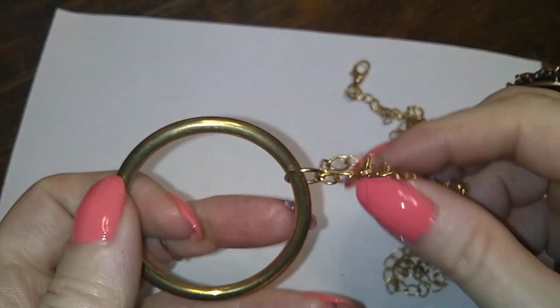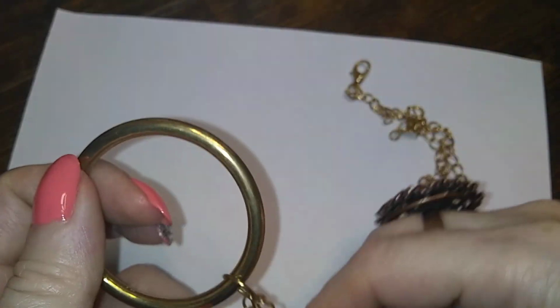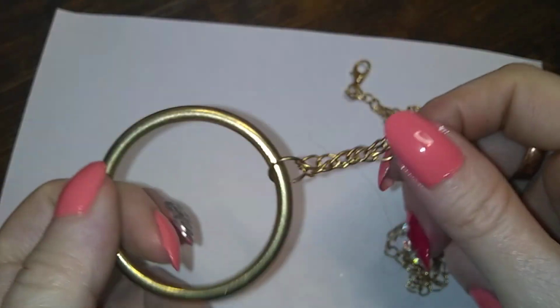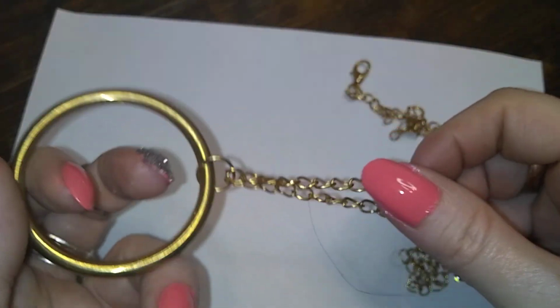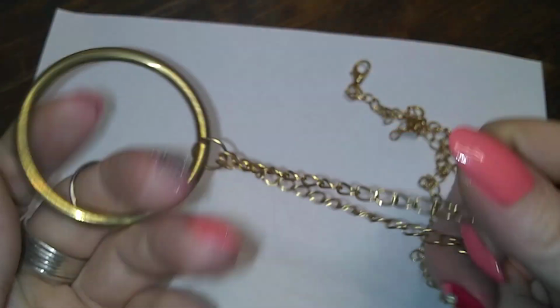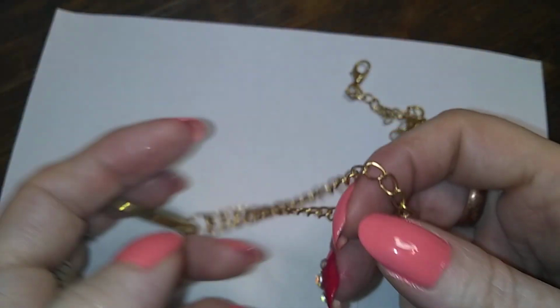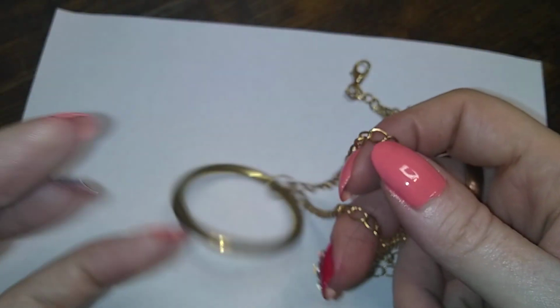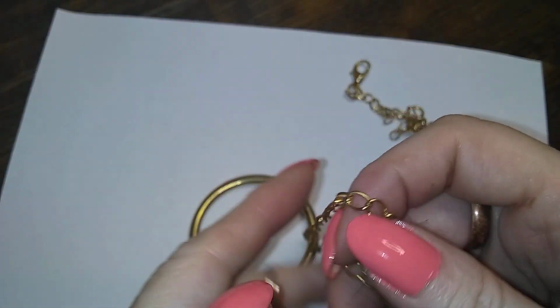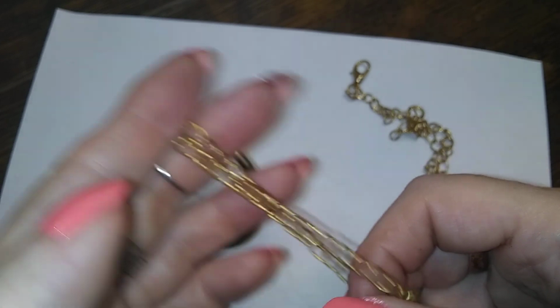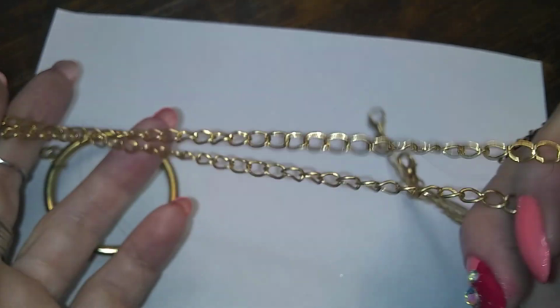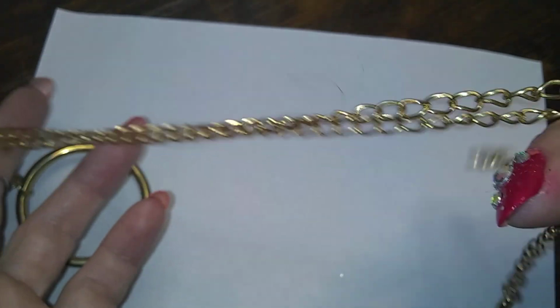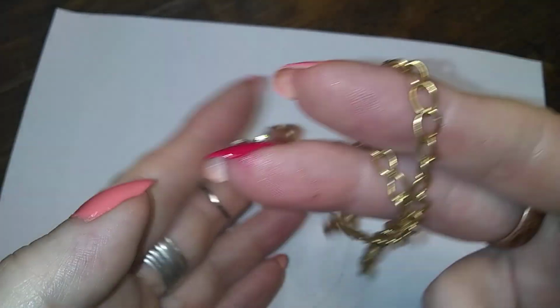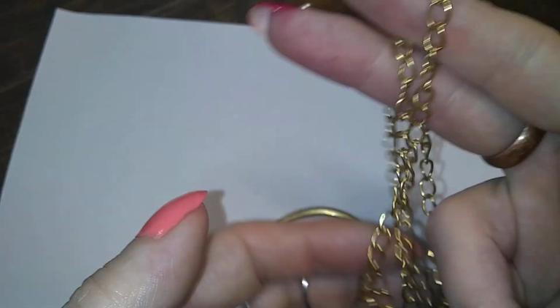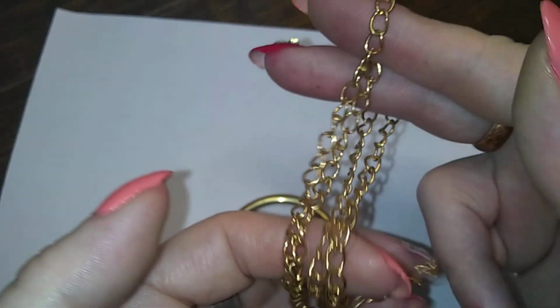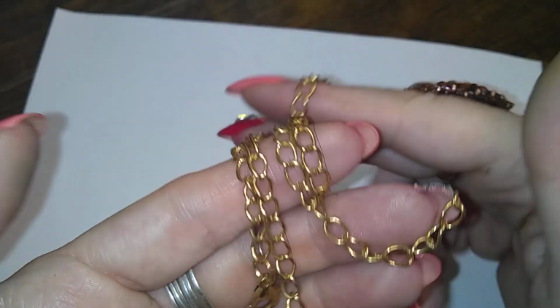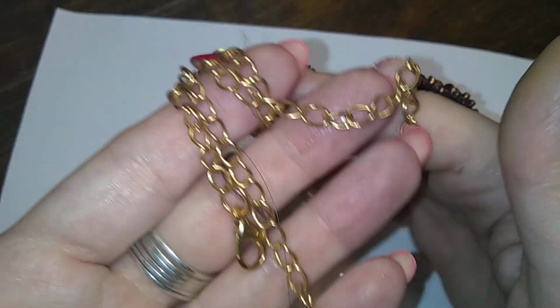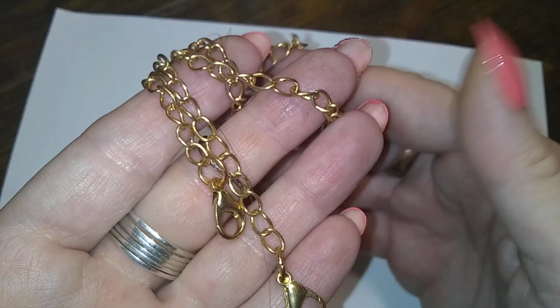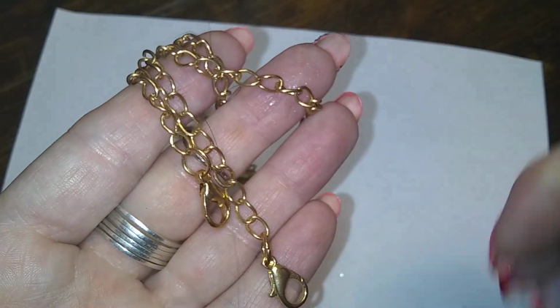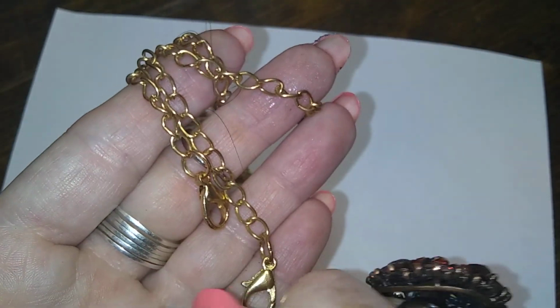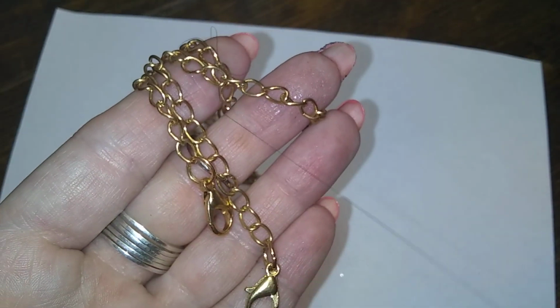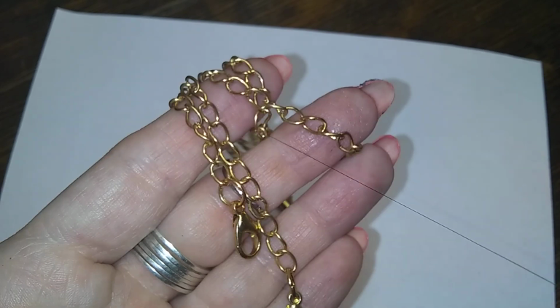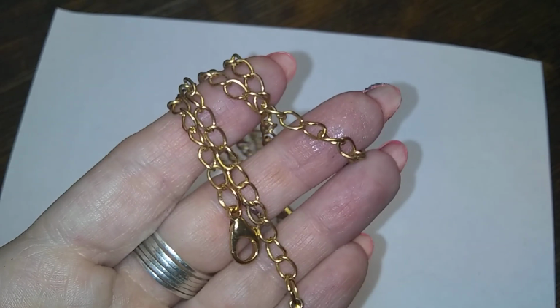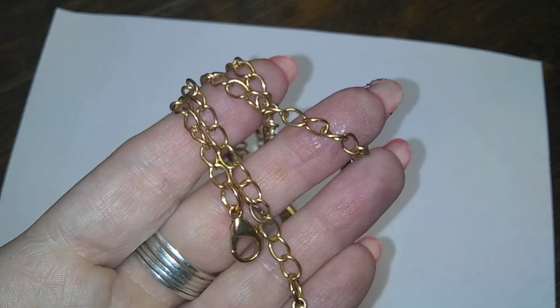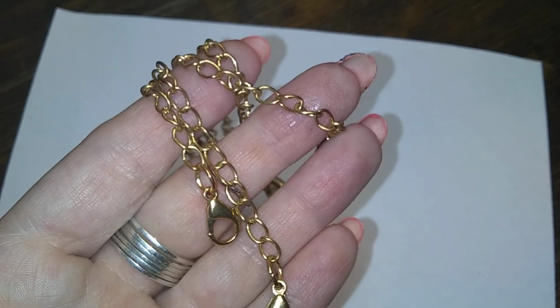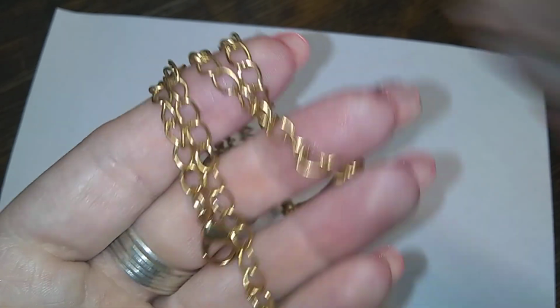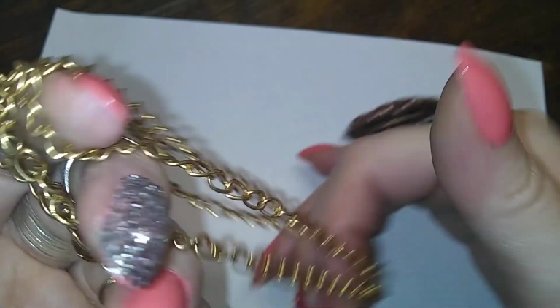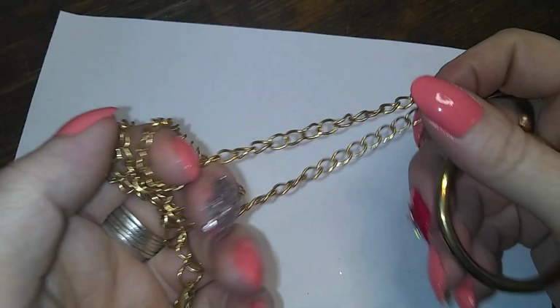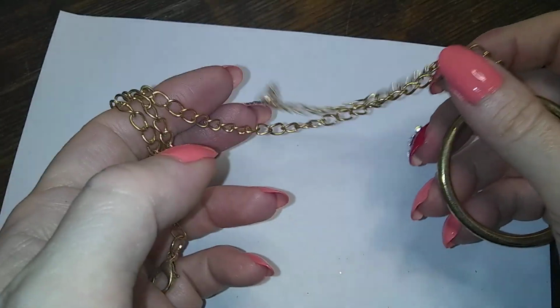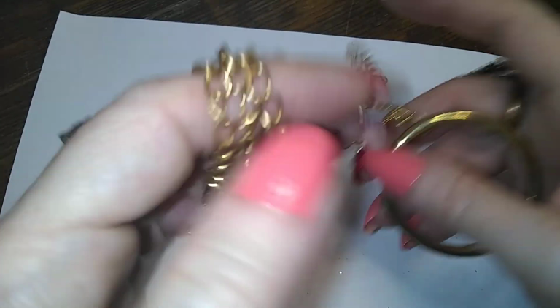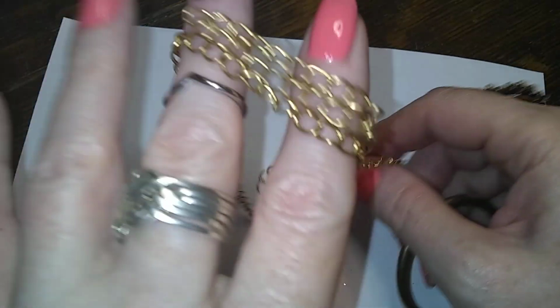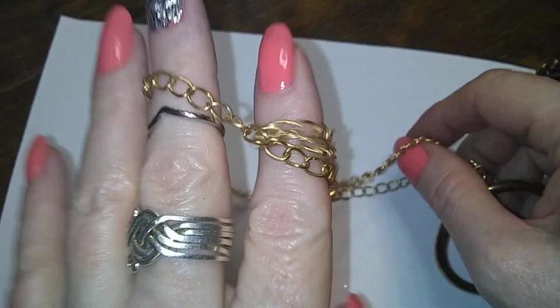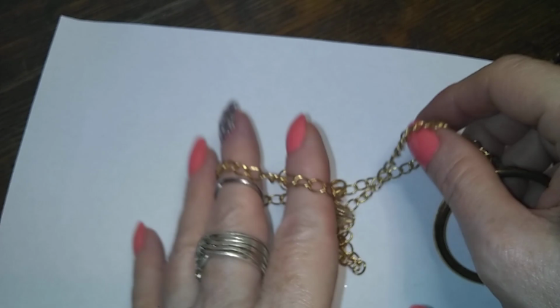Here's a hoop with a chain, and it looks to be in really good shape — except for that hair. And with that we are finished for the evening.